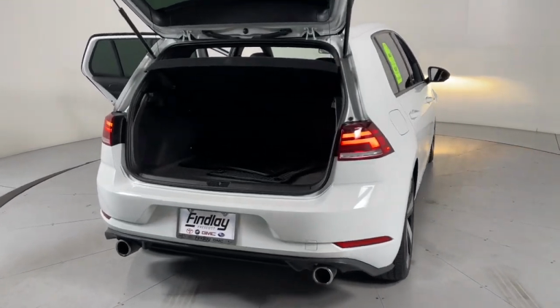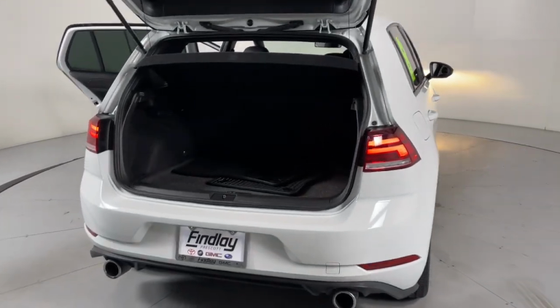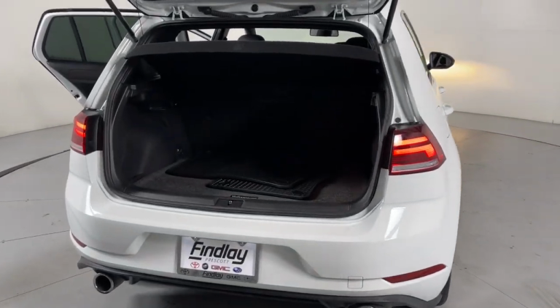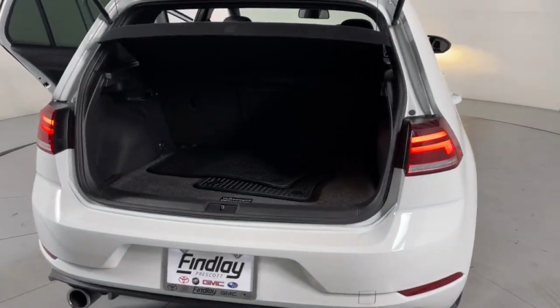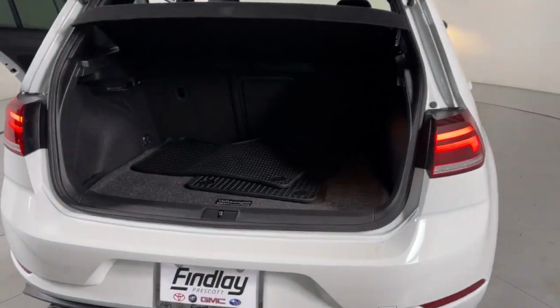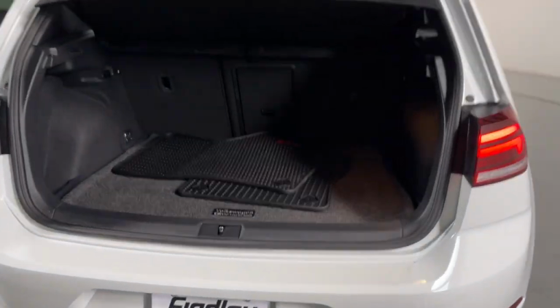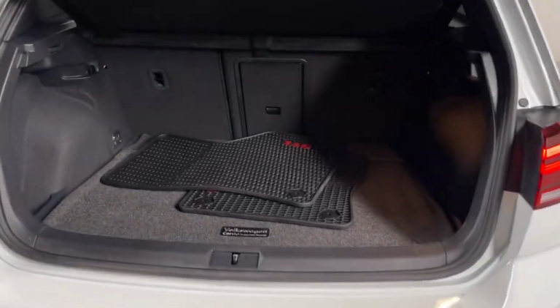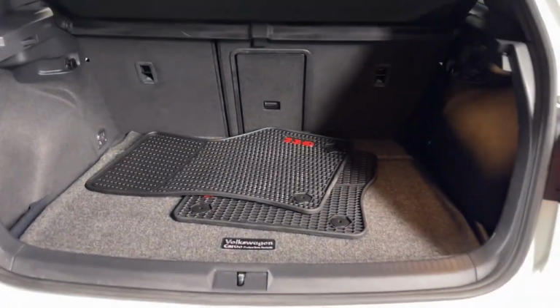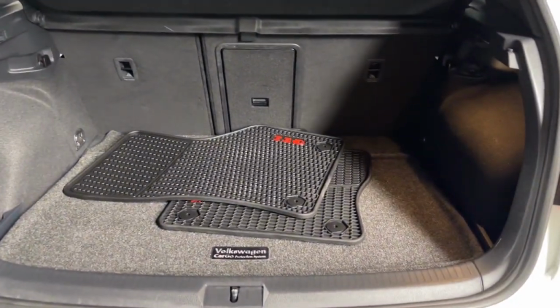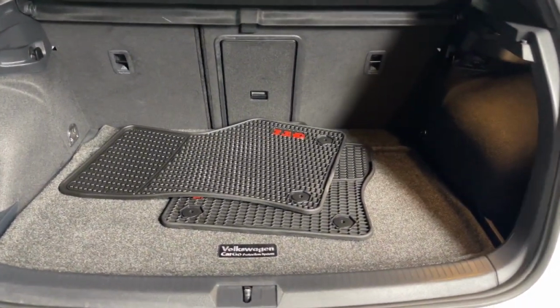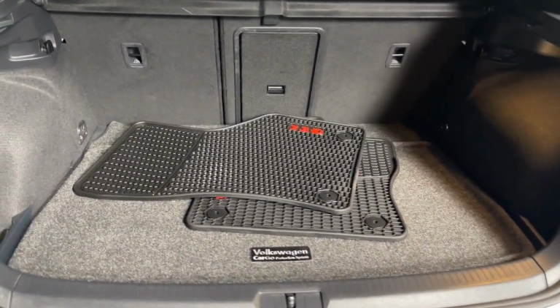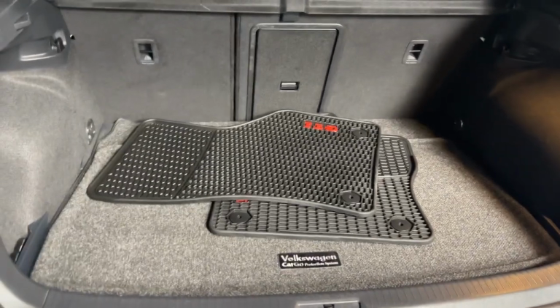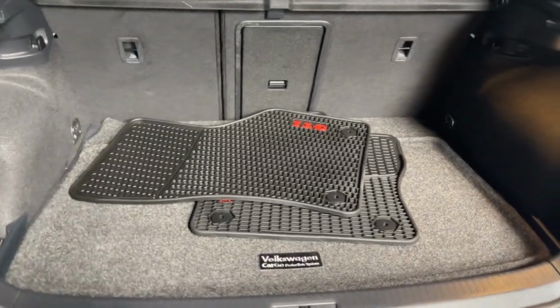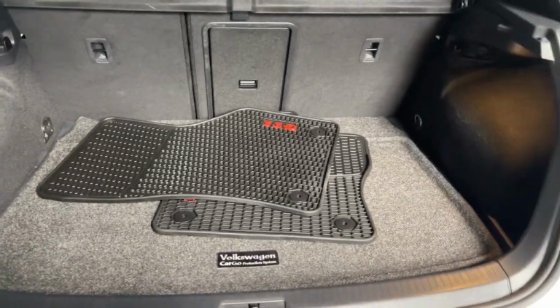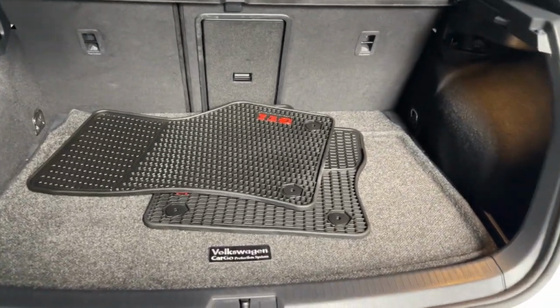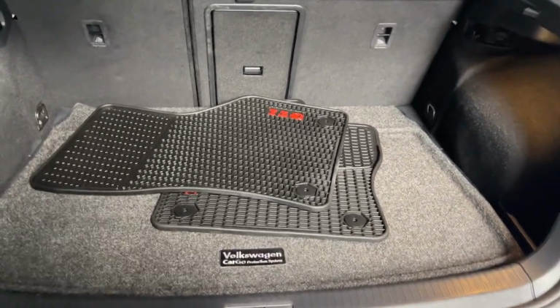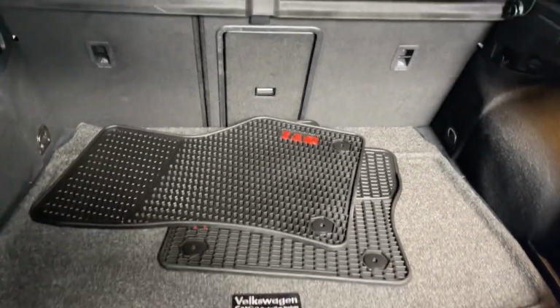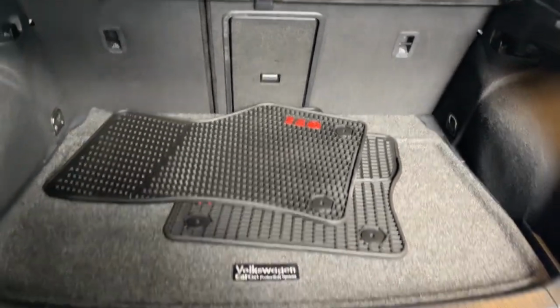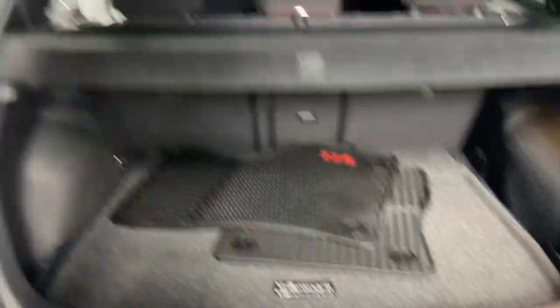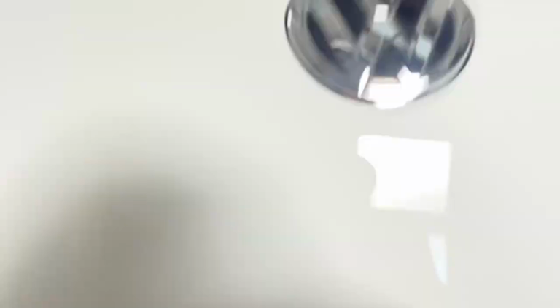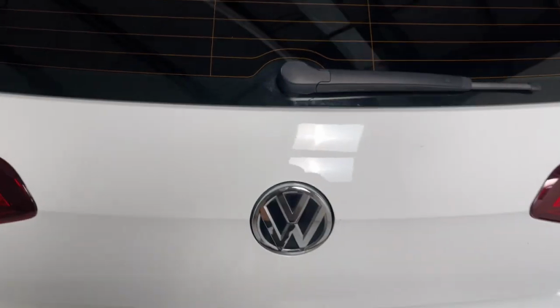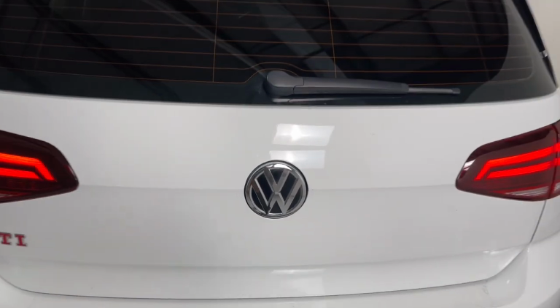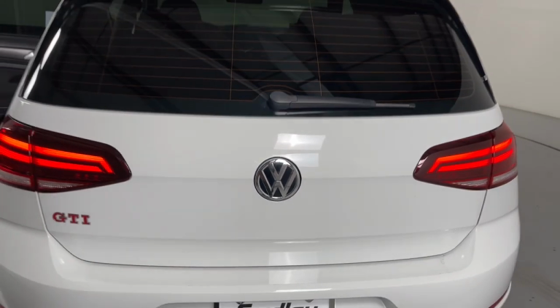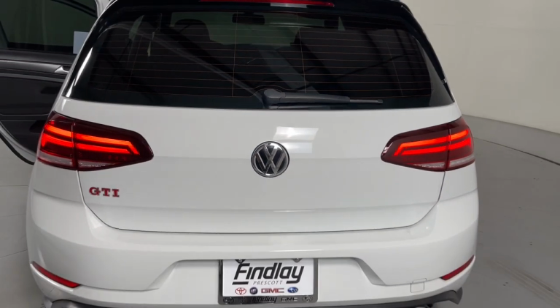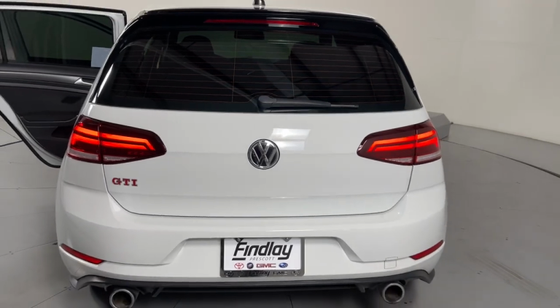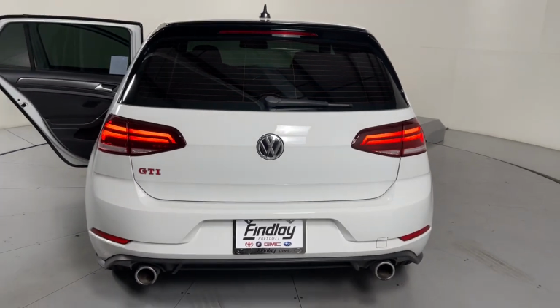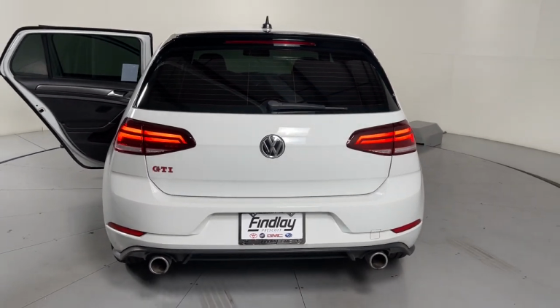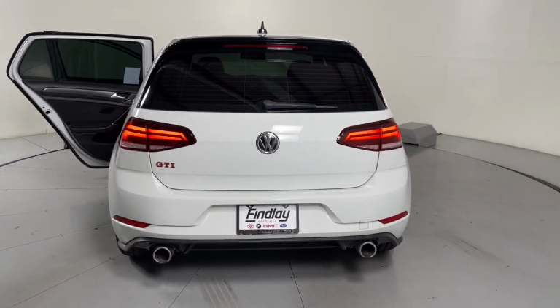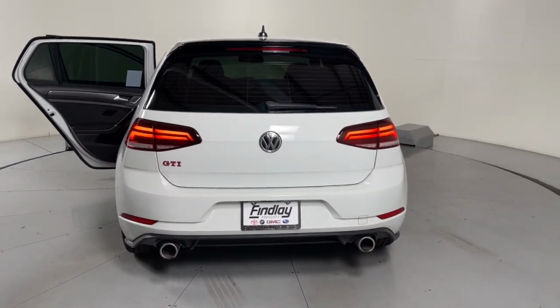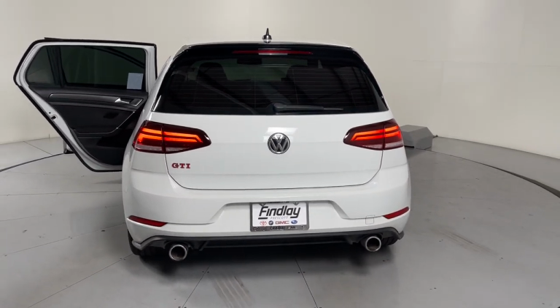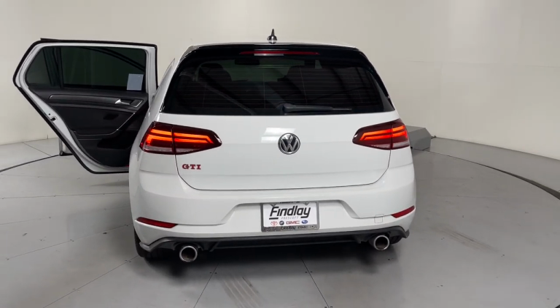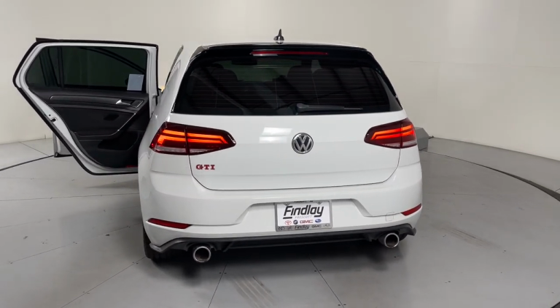Fuel-efficient, impeccably built, safety-minded, connected and refined — this is the affordable, family-friendly hatchback with an undeniable sports car soul. The following are some of this vehicle's highlighted options.